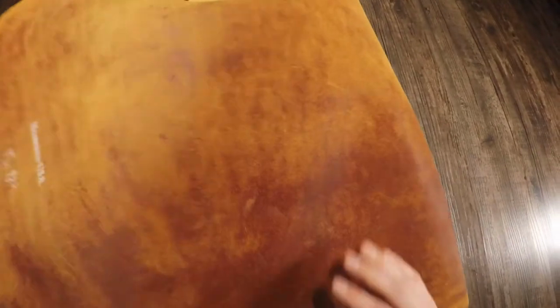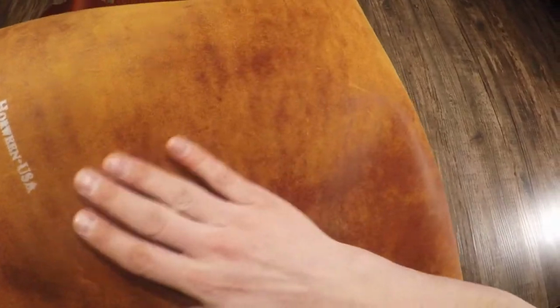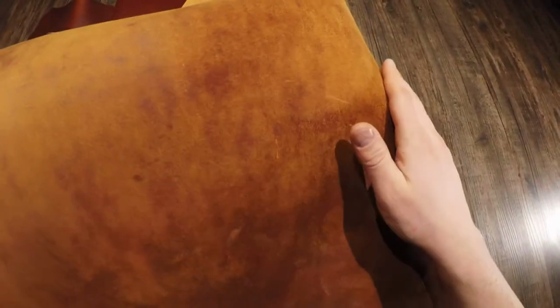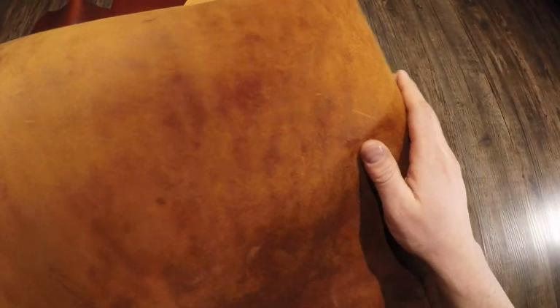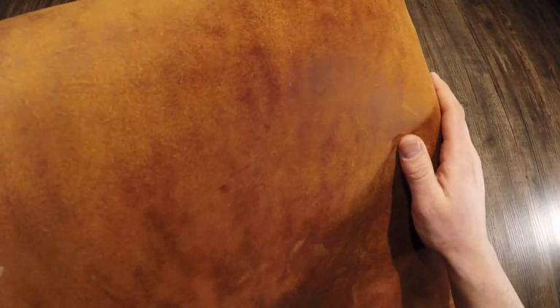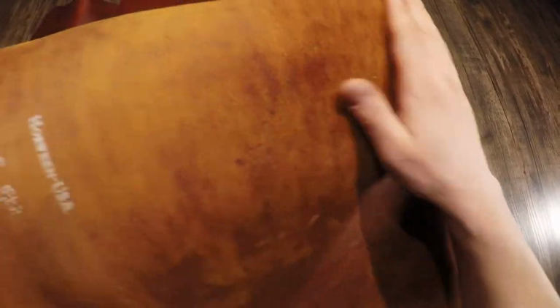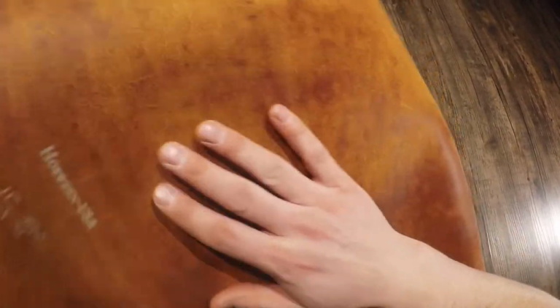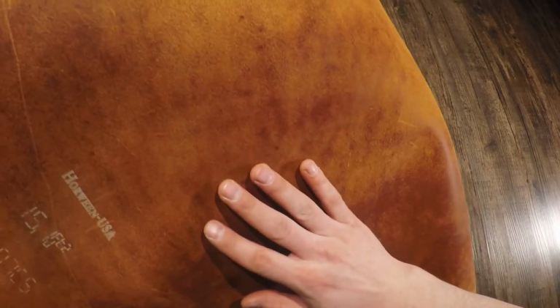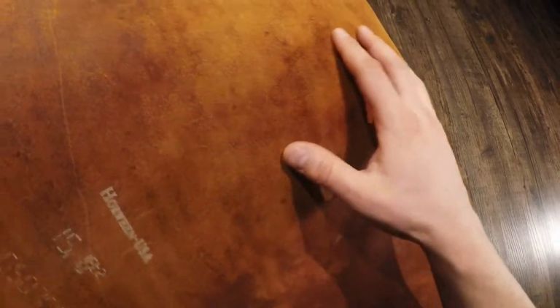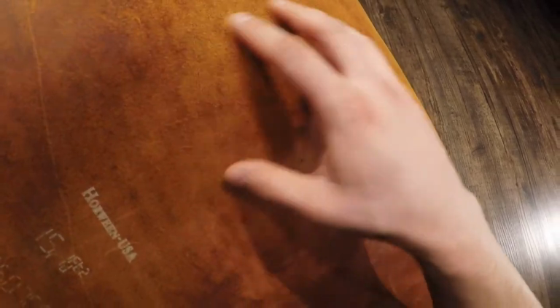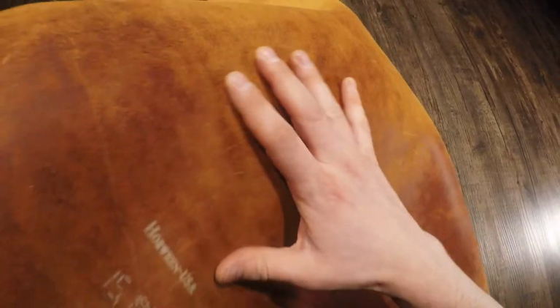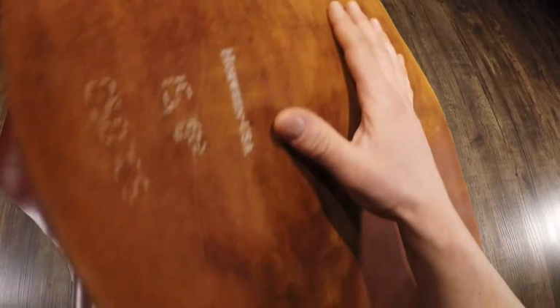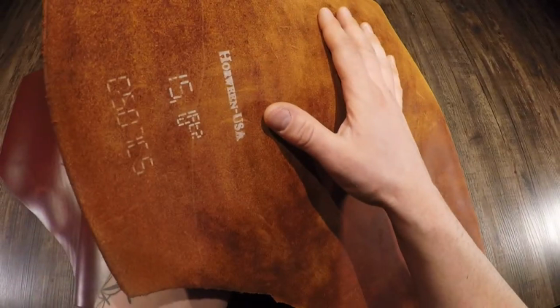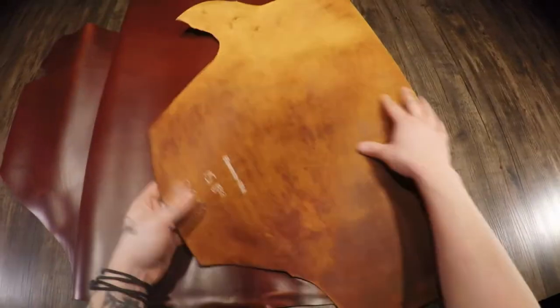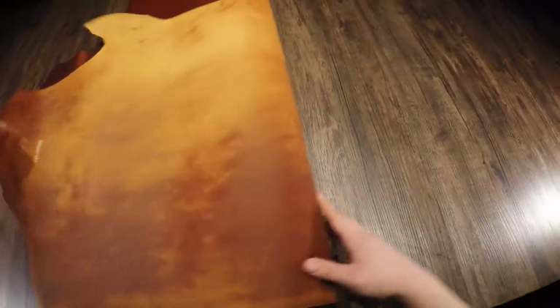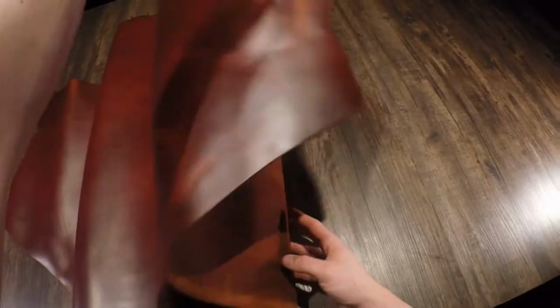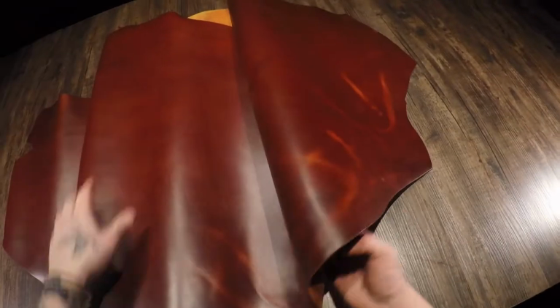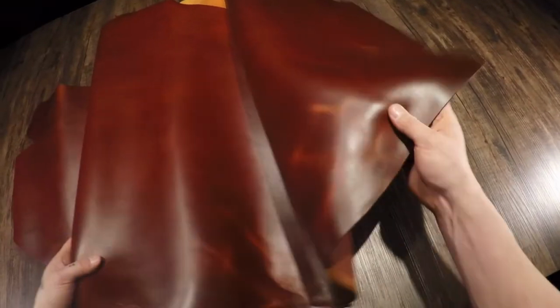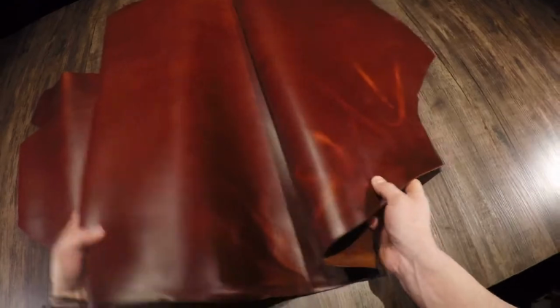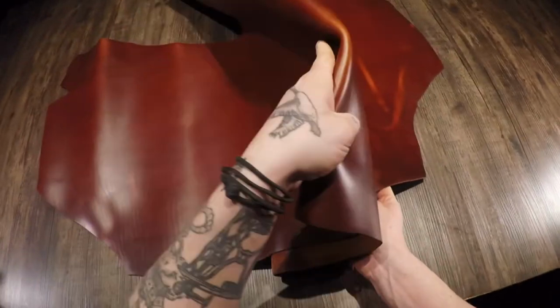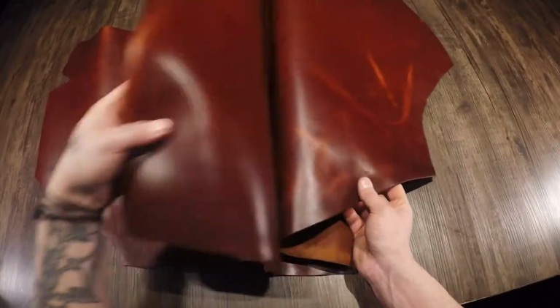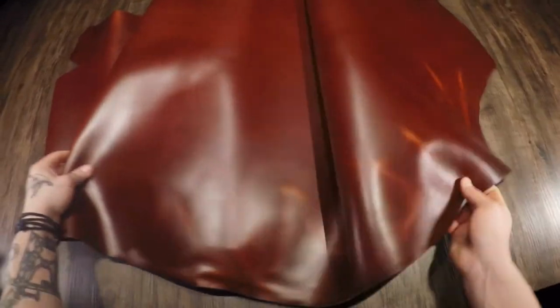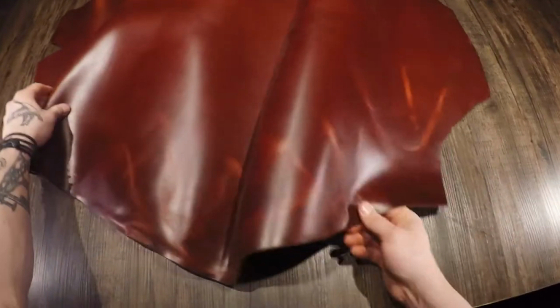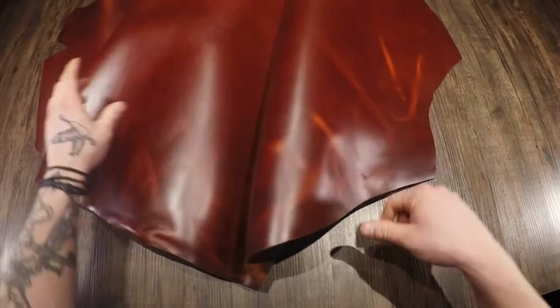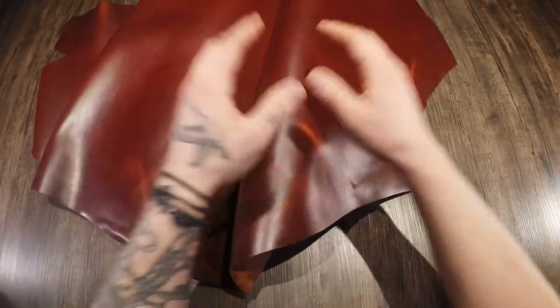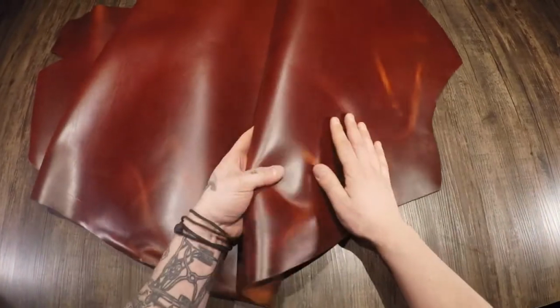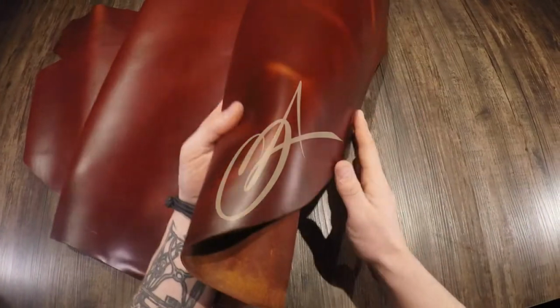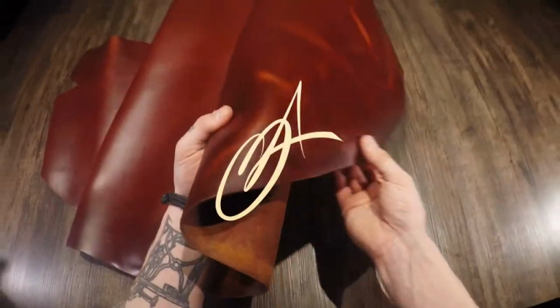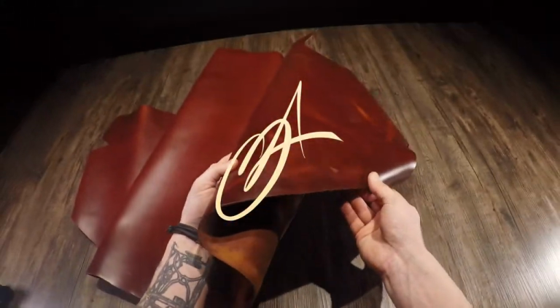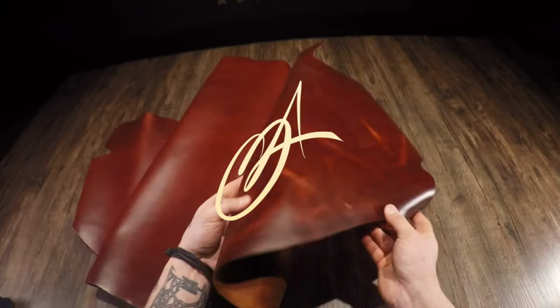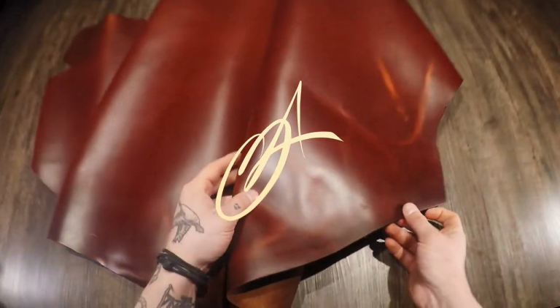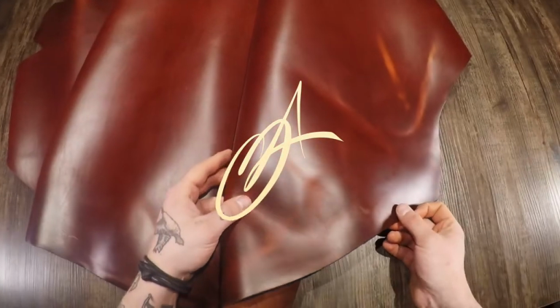The flesh side is flawless as well, and you have this more coppery brown color tone — very unique, very nice. If you have any questions, as always reach out anytime. I hope this is helpful for you, and I will see you all in the next review.